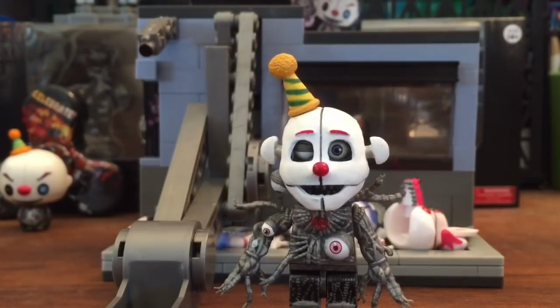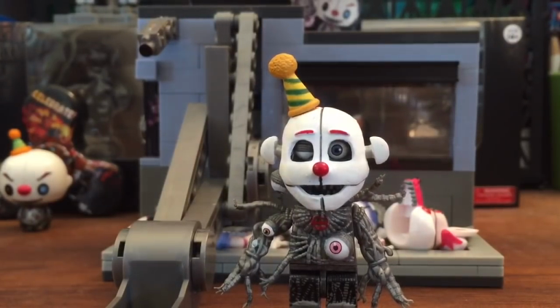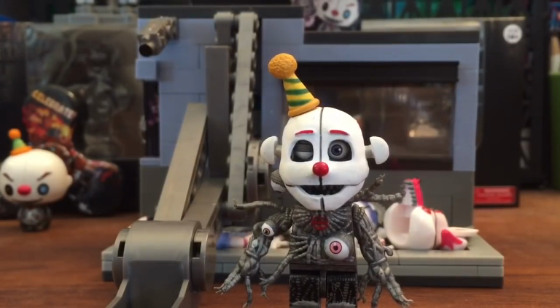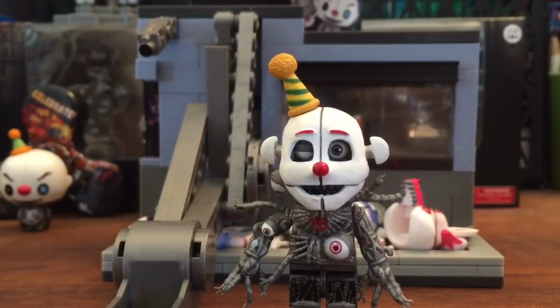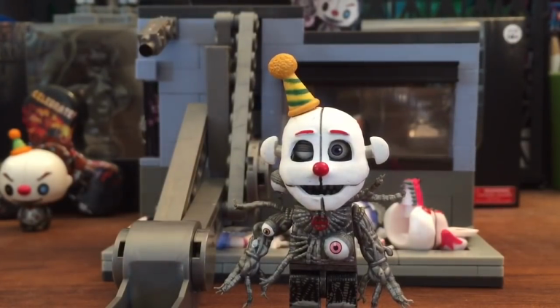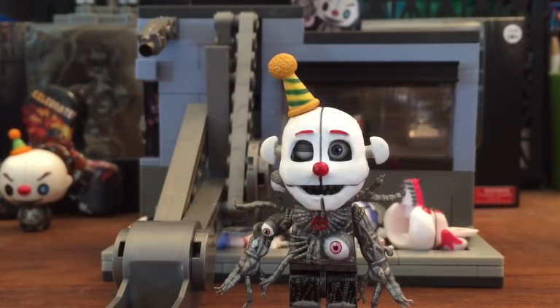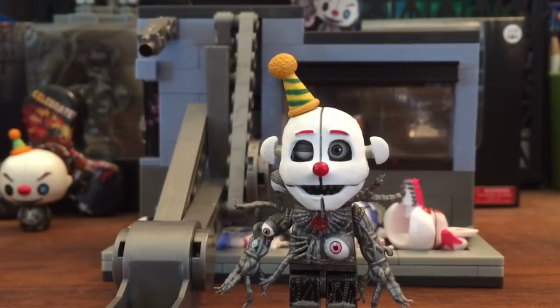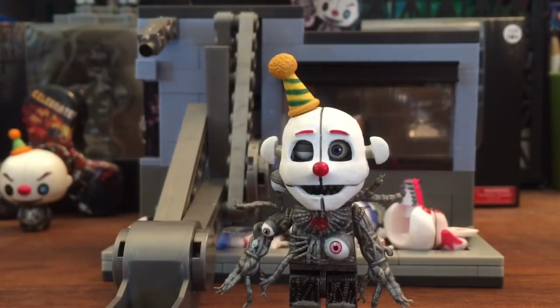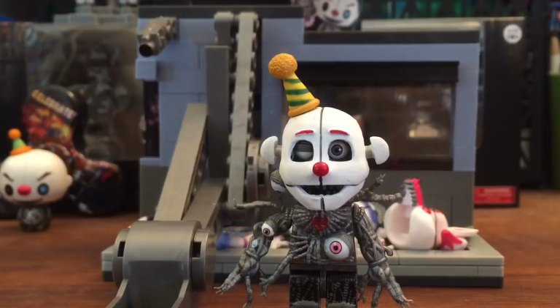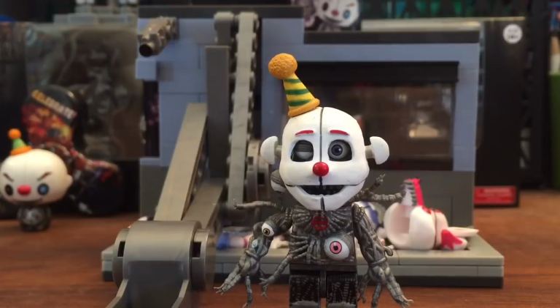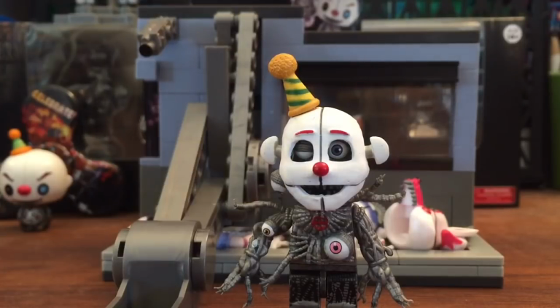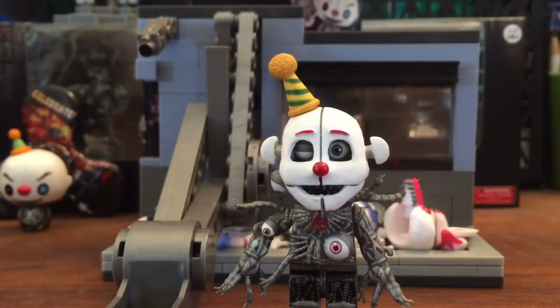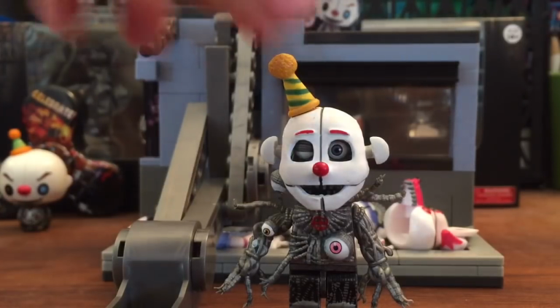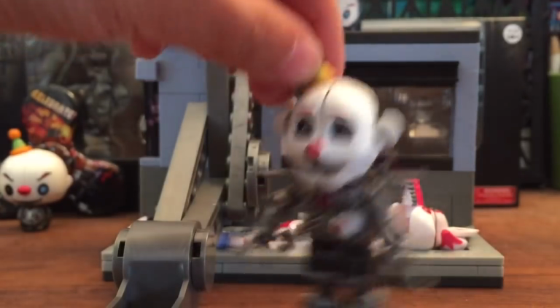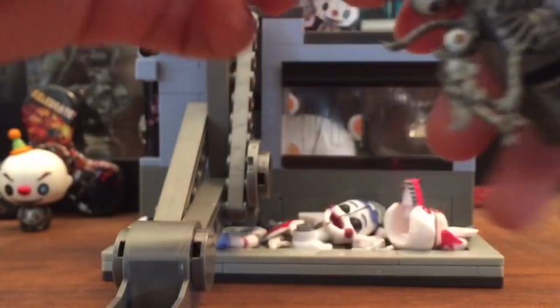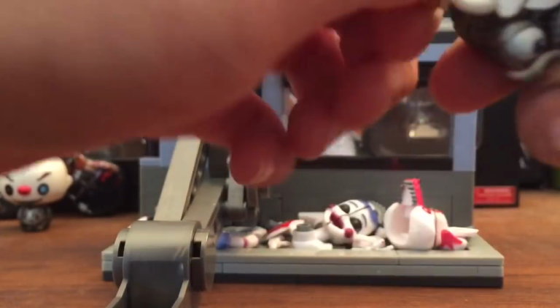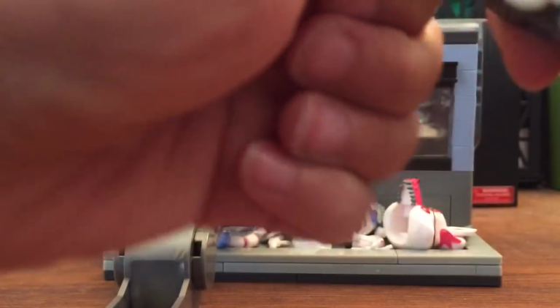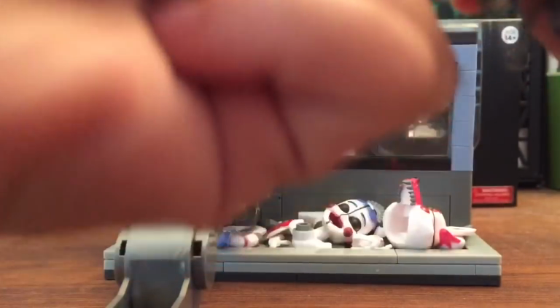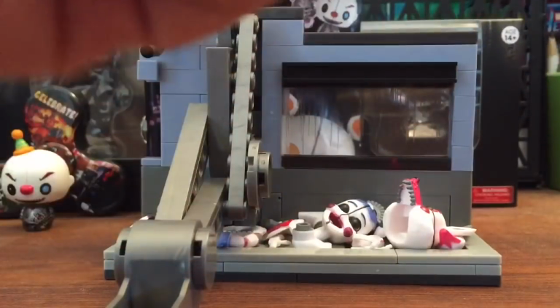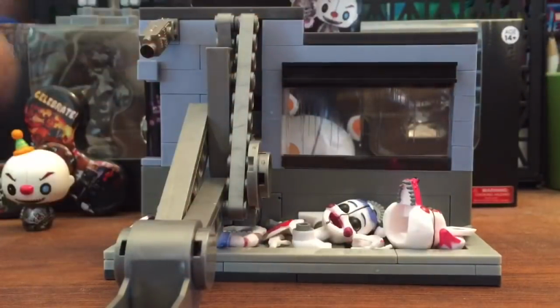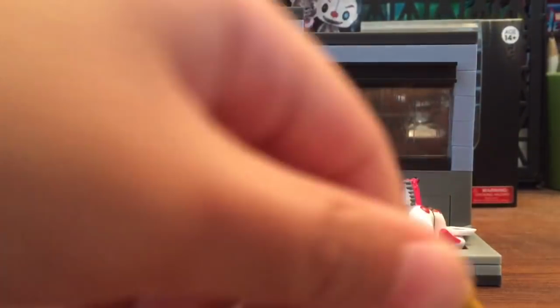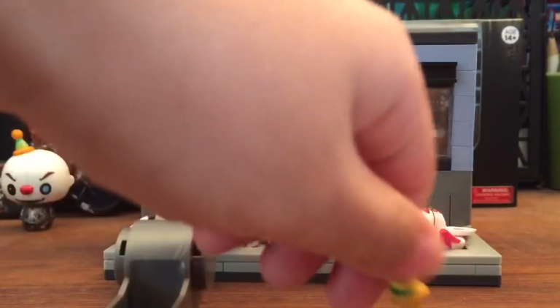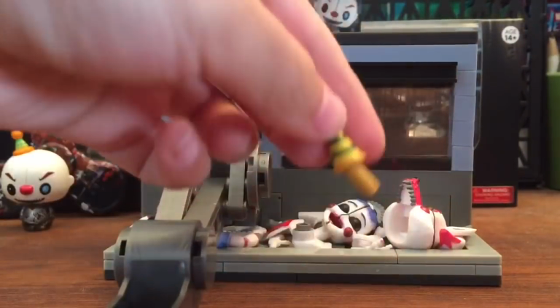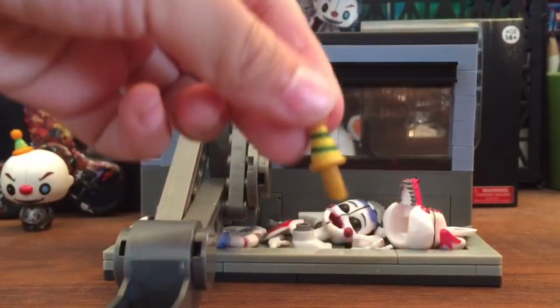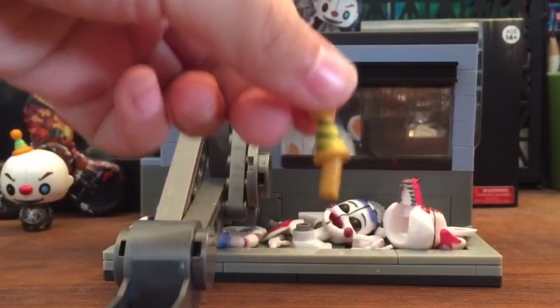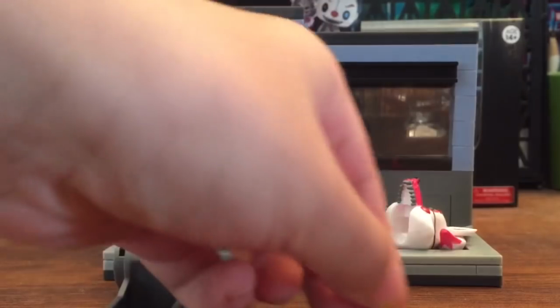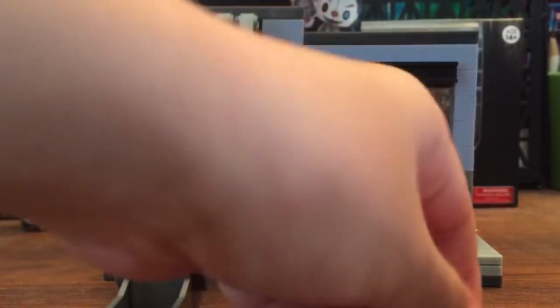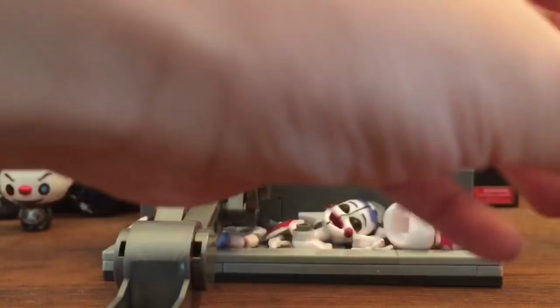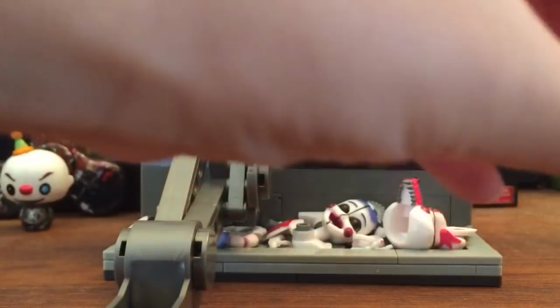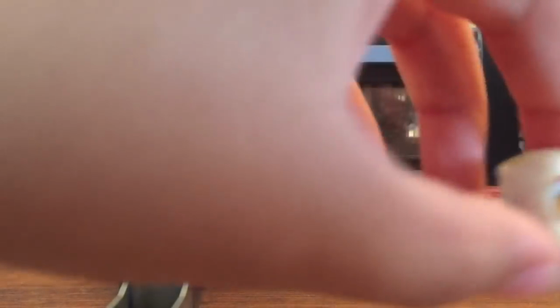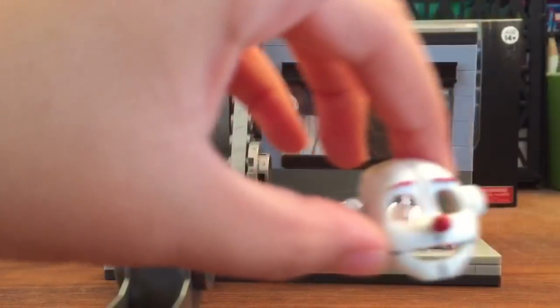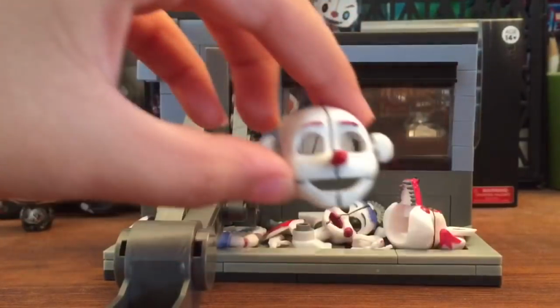What I really like about this minifigure is that his mask comes off, and his hat too, which is really cool. So I got his hat out and then his mask off.